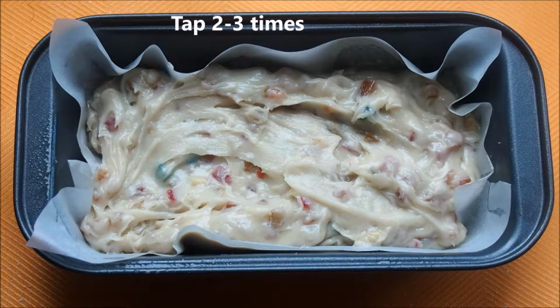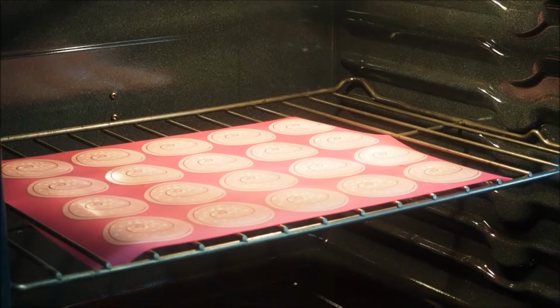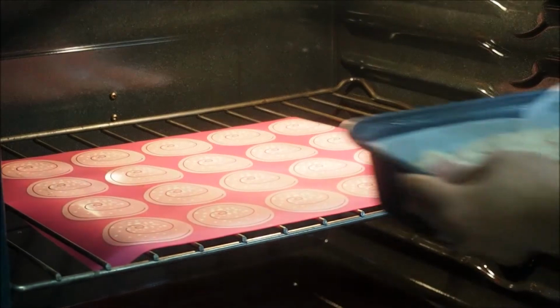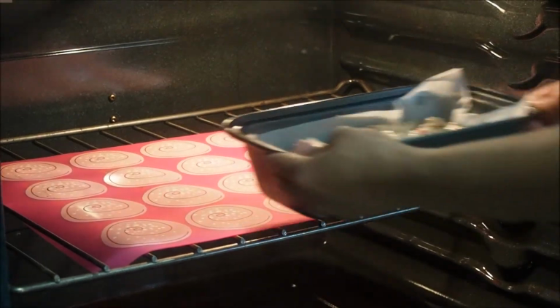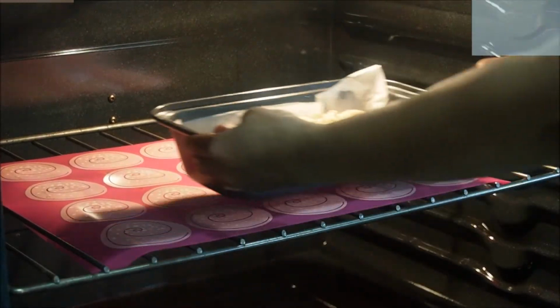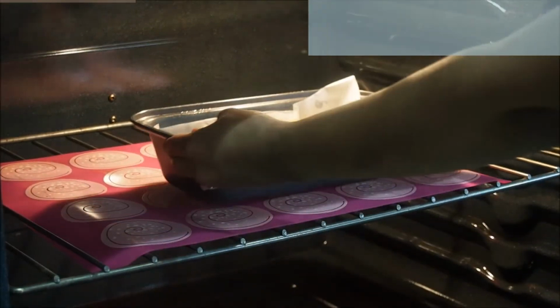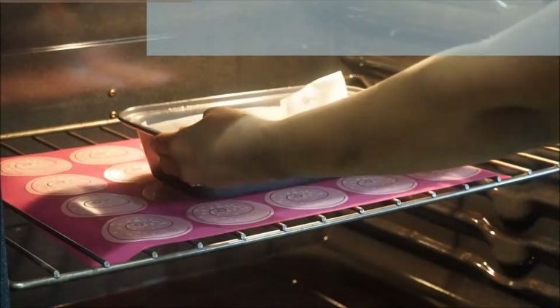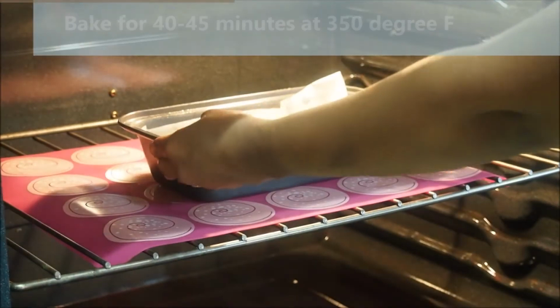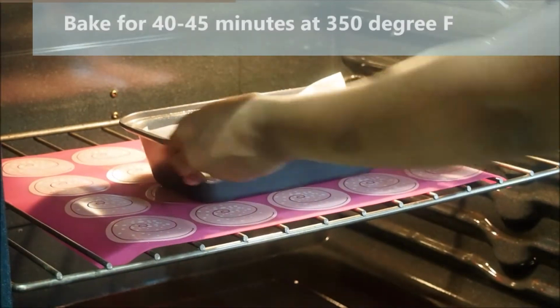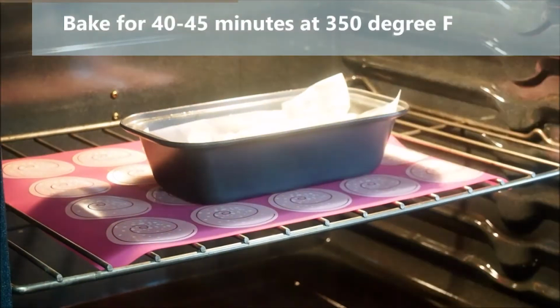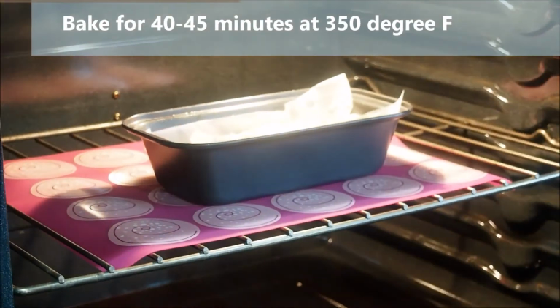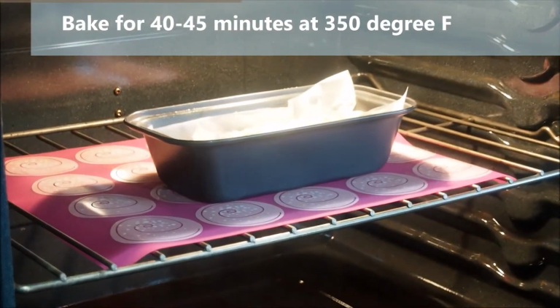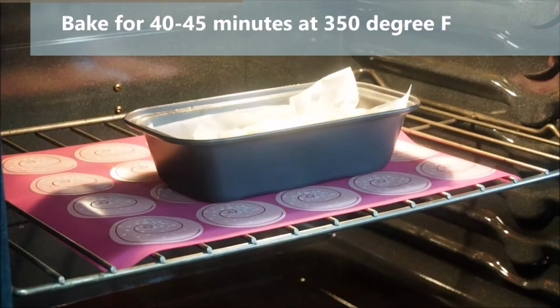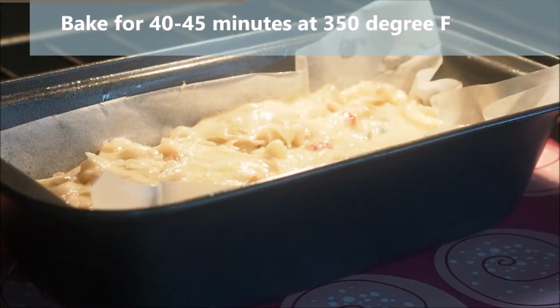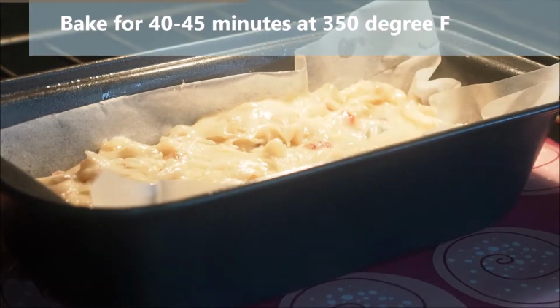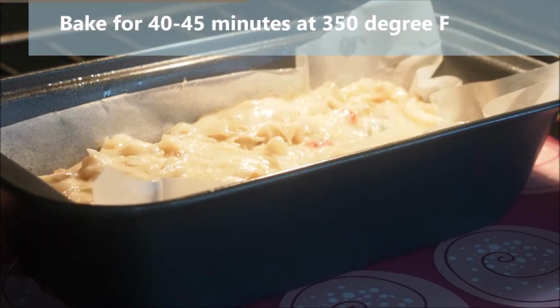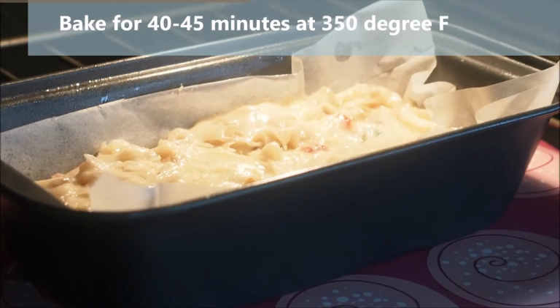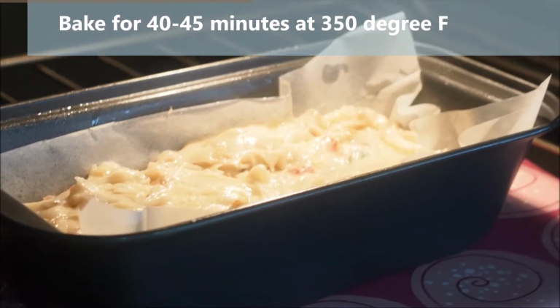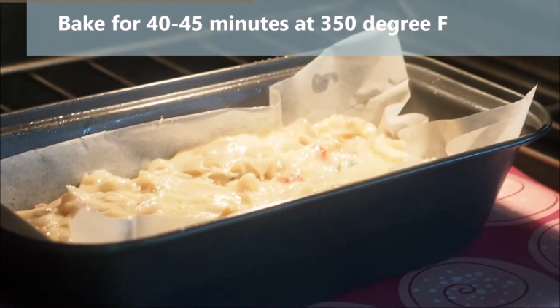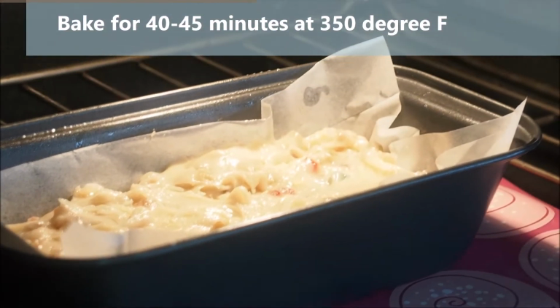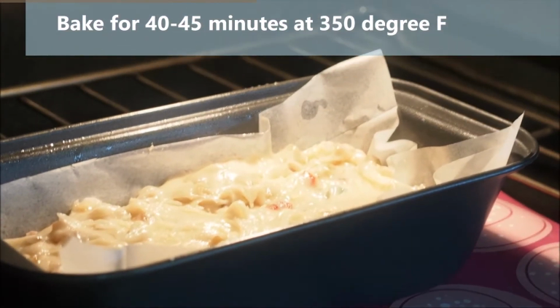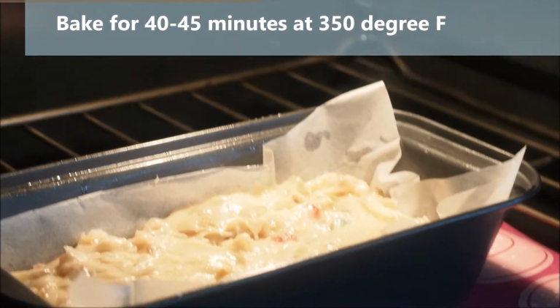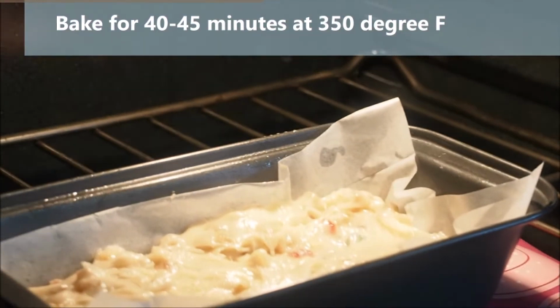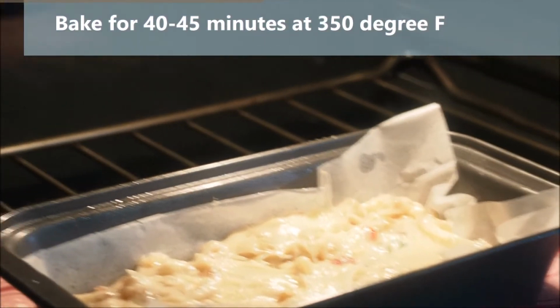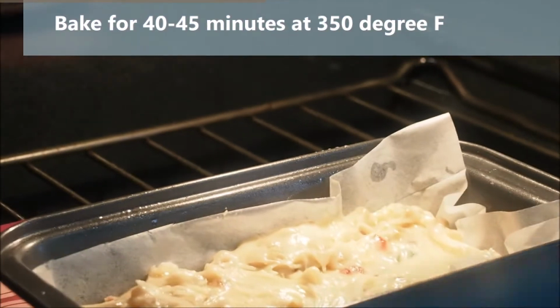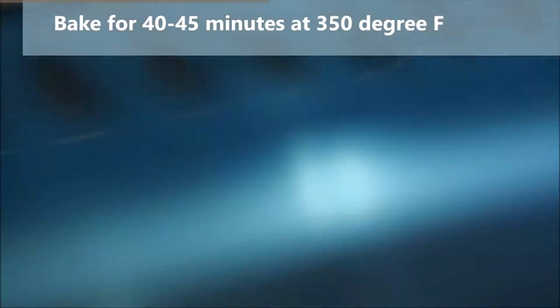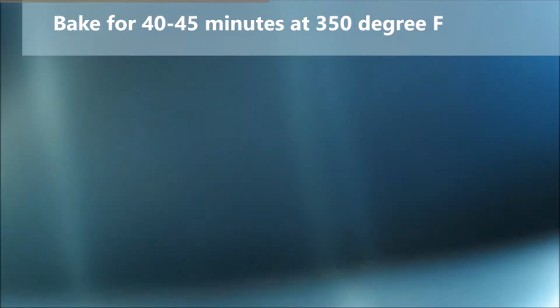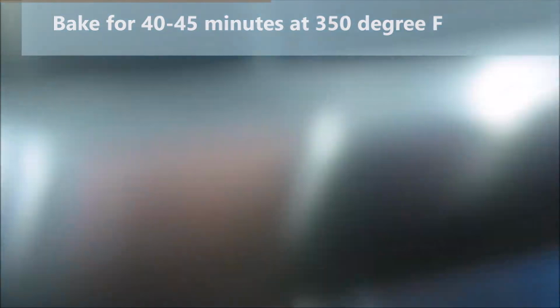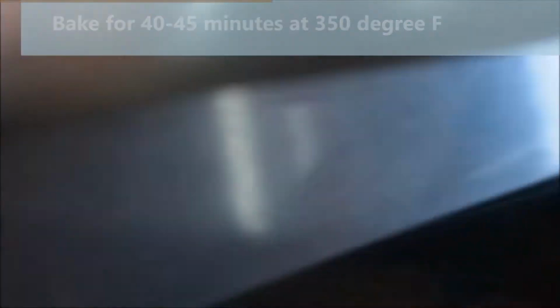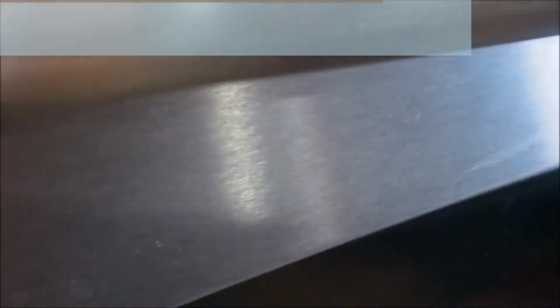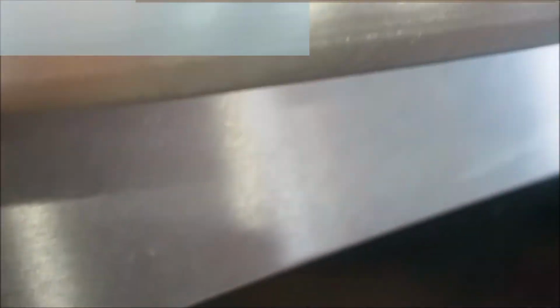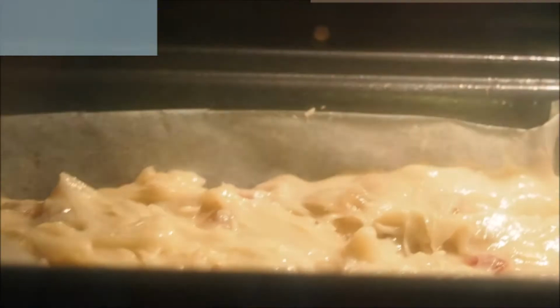I have preheated the oven to 350 degrees Fahrenheit. We are going to bake this cake for about 40 to 45 minutes at 350 degrees Fahrenheit.